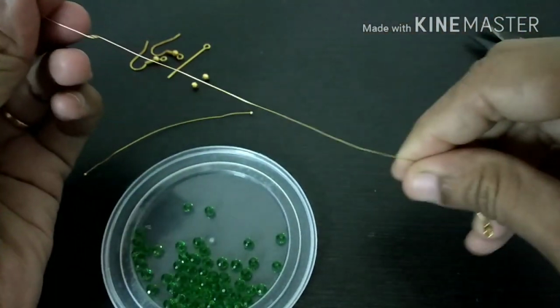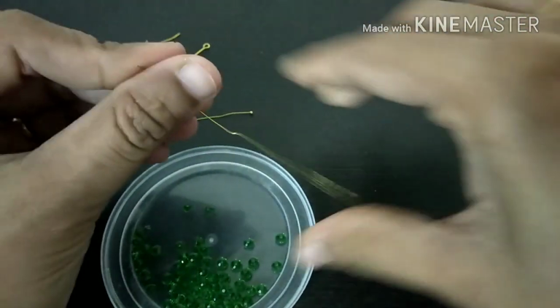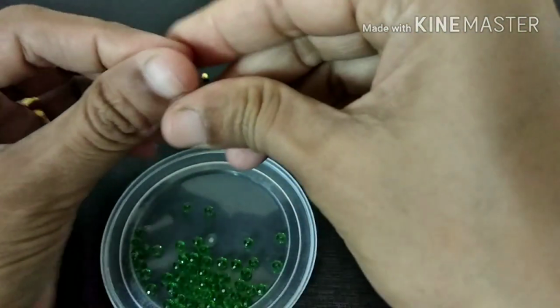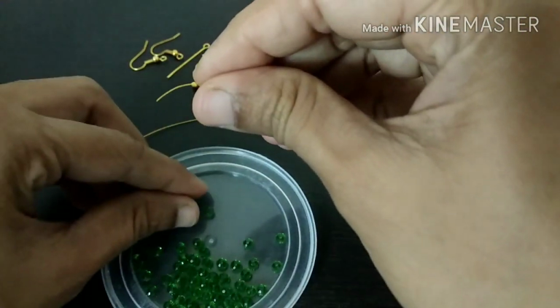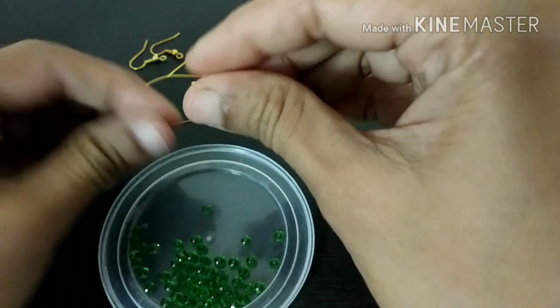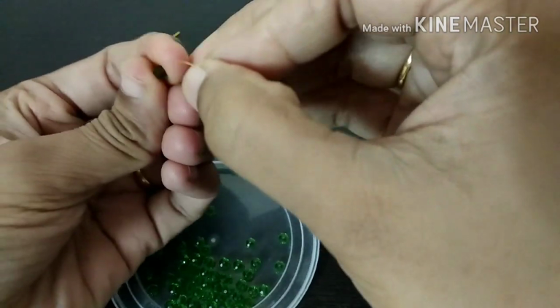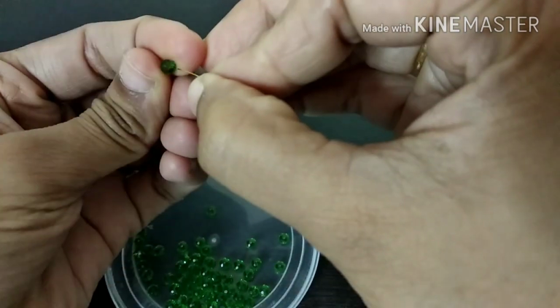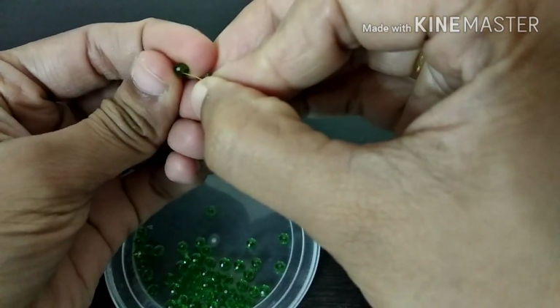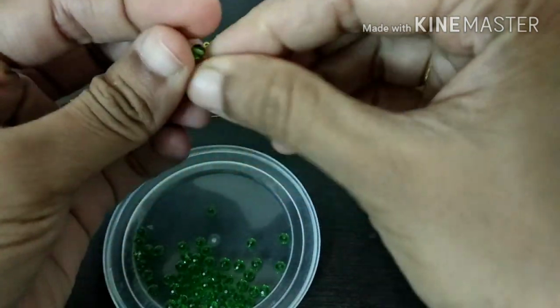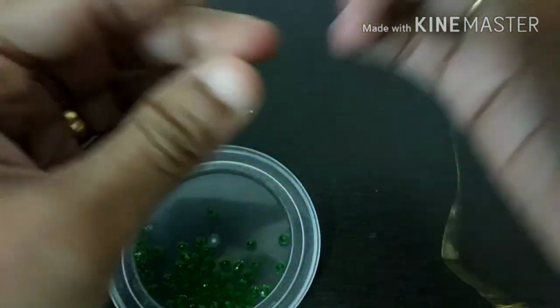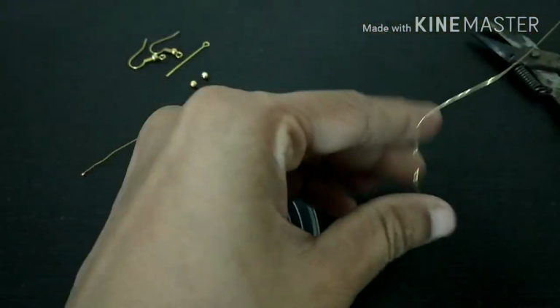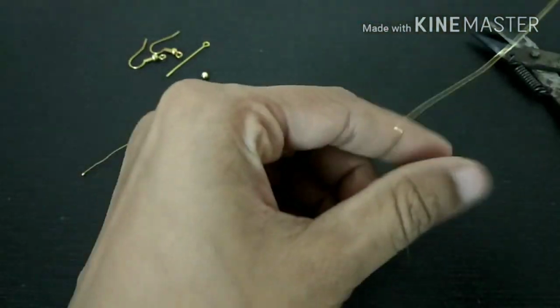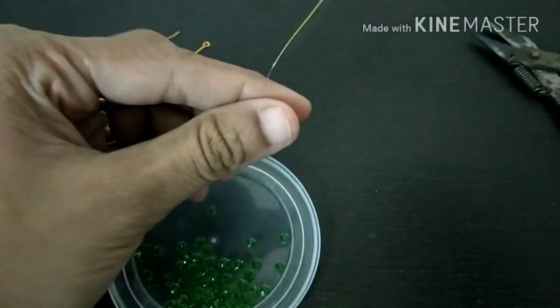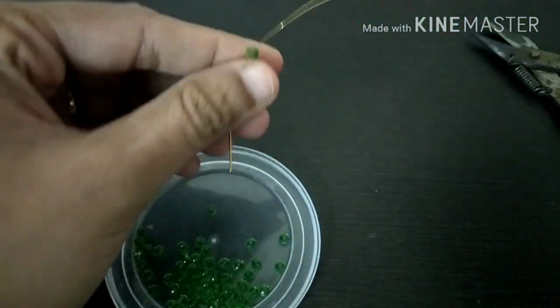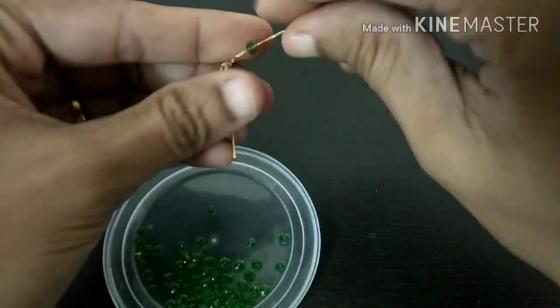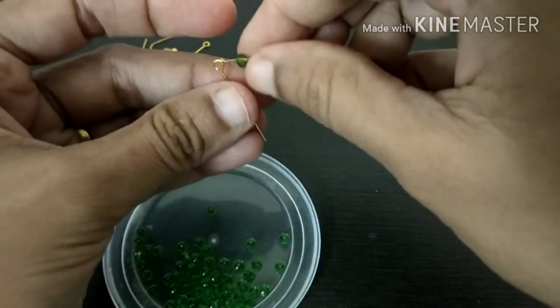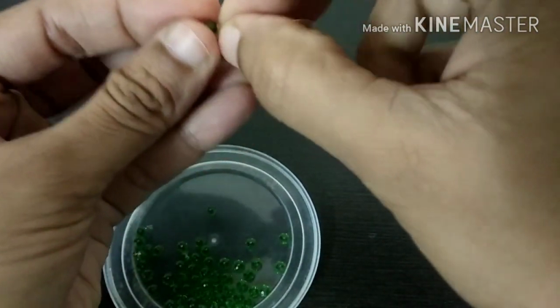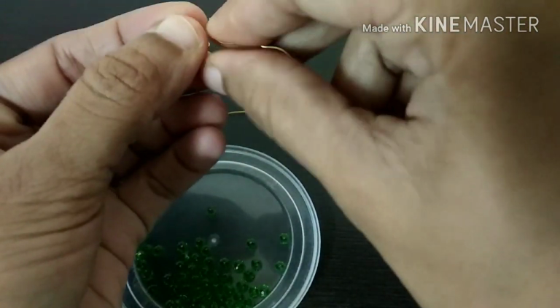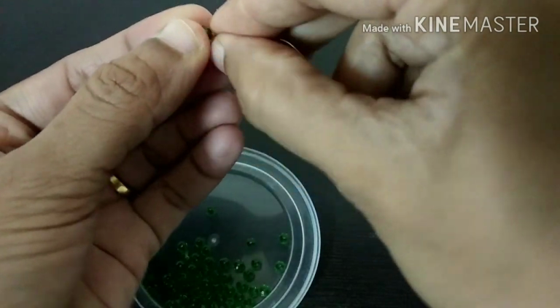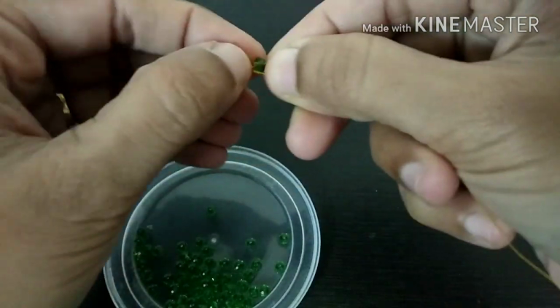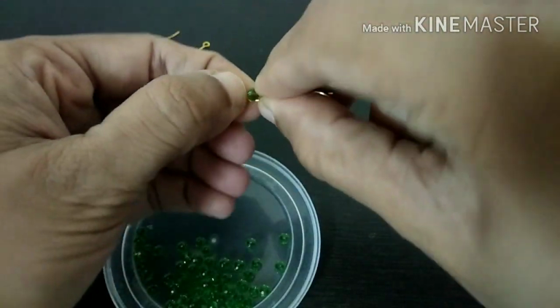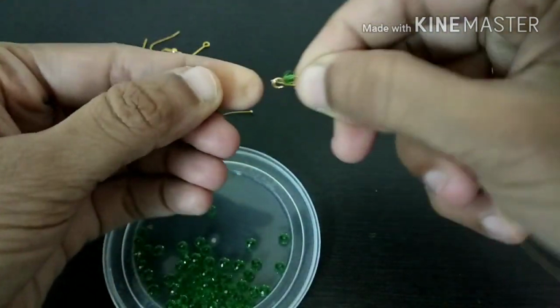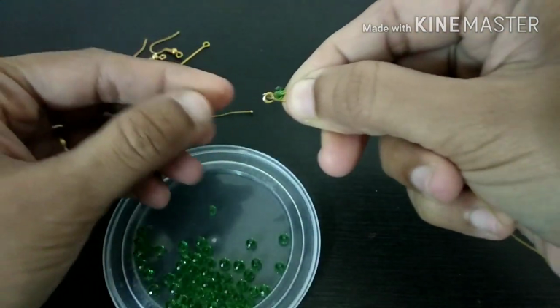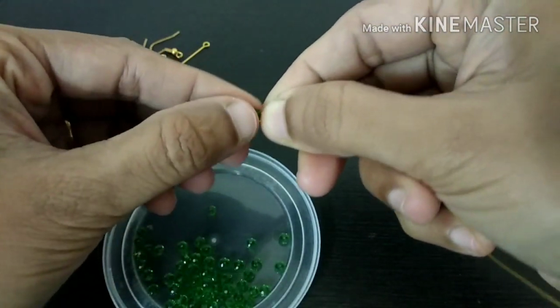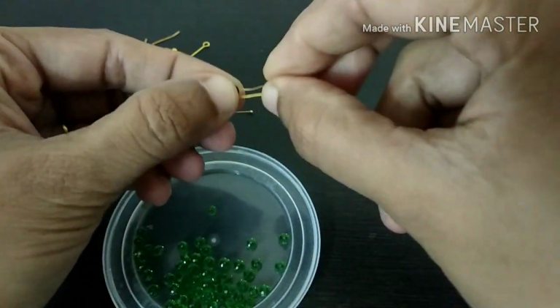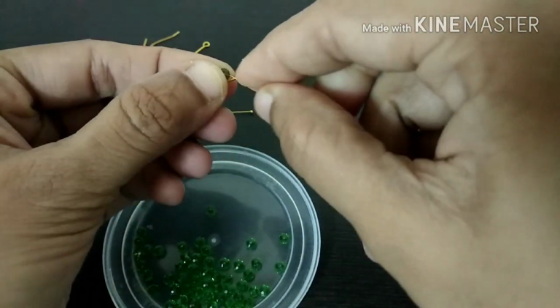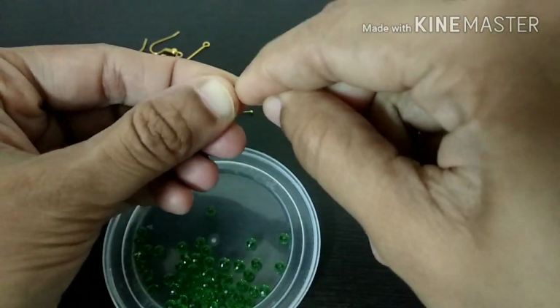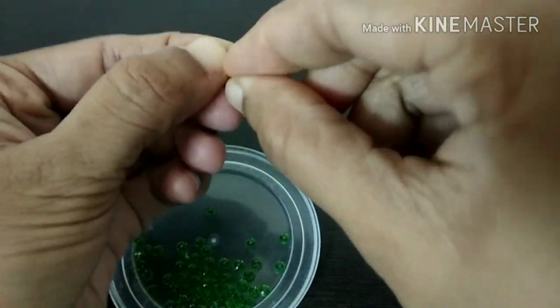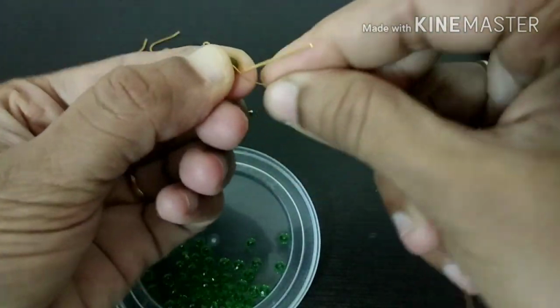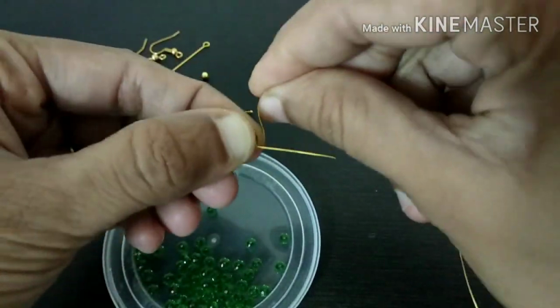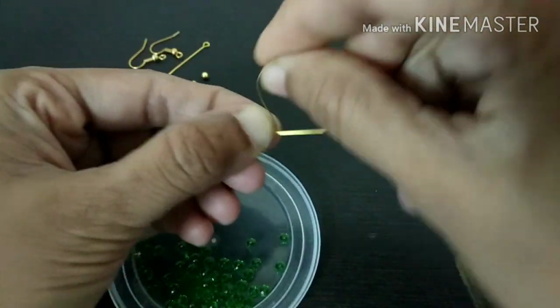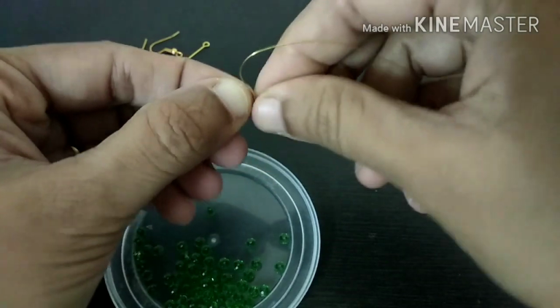I will use crystals in the green color. It will be 2mm. Use crystals.